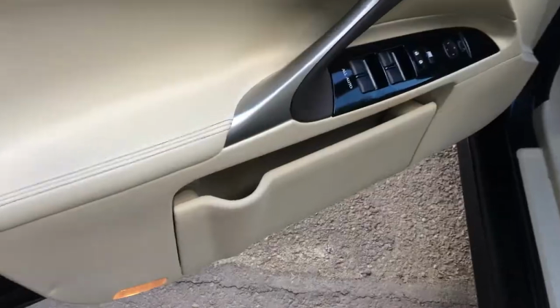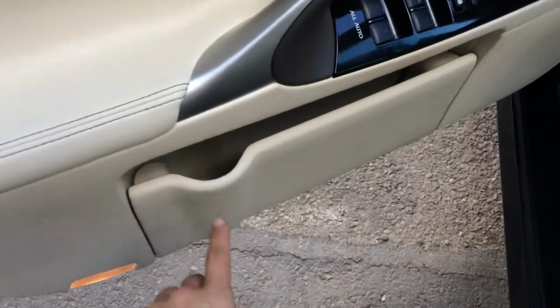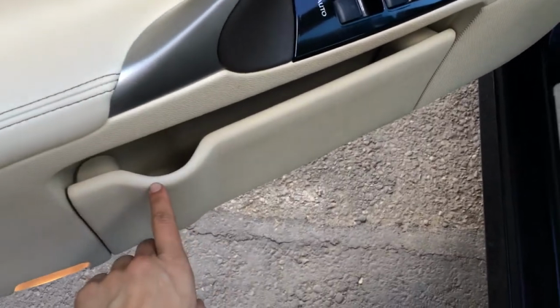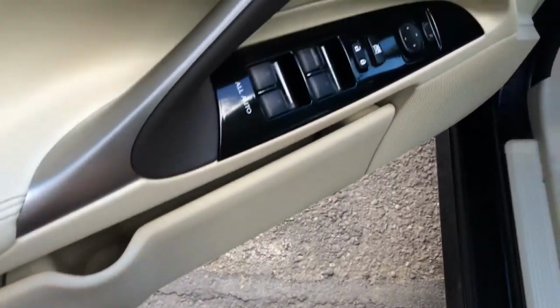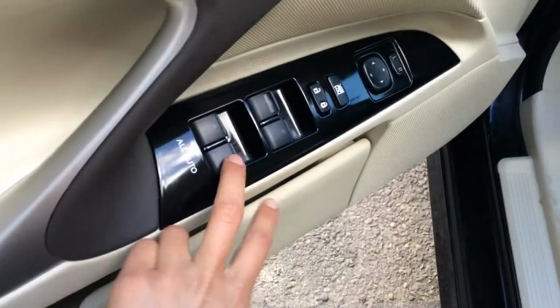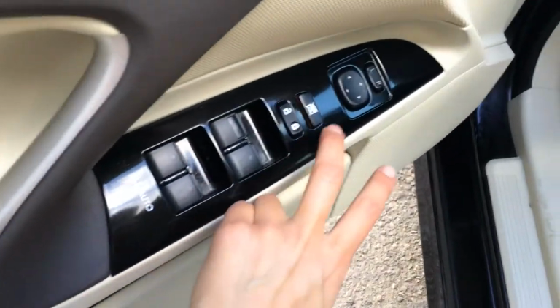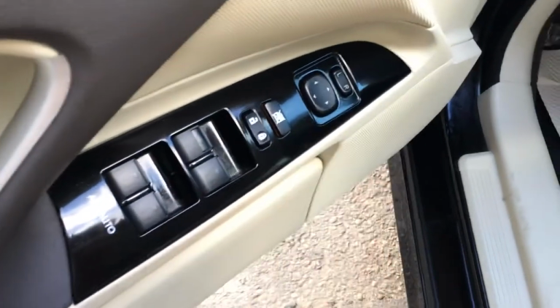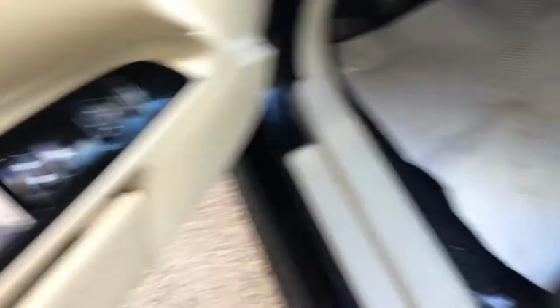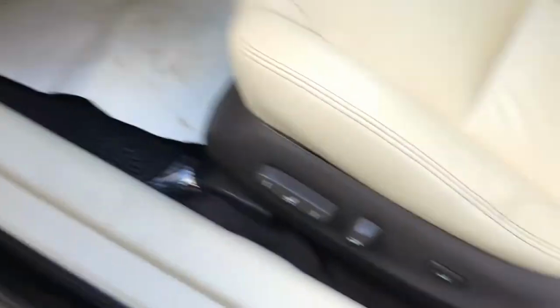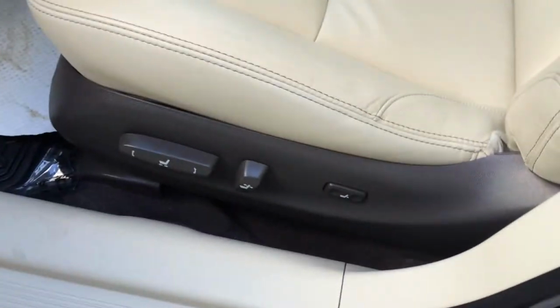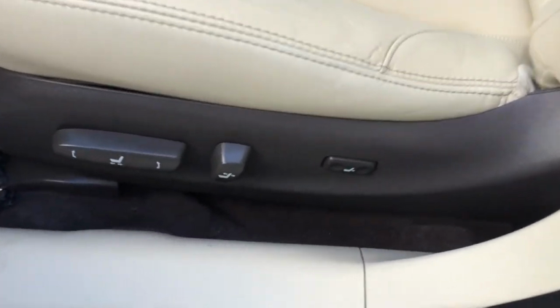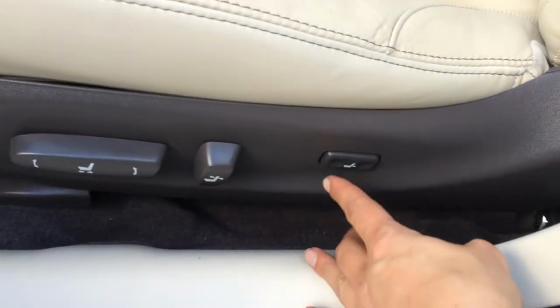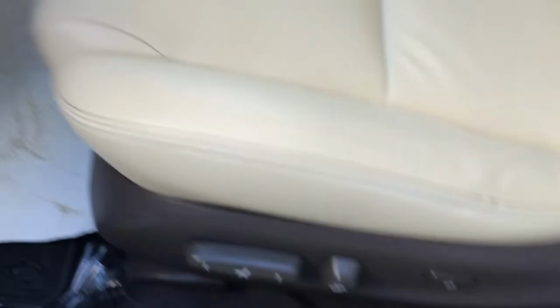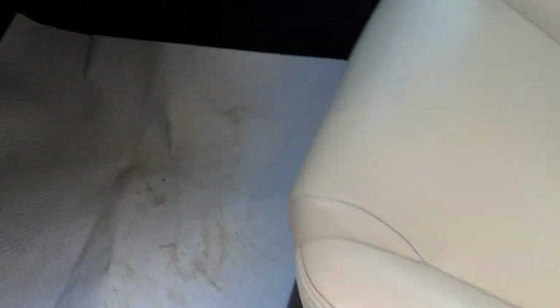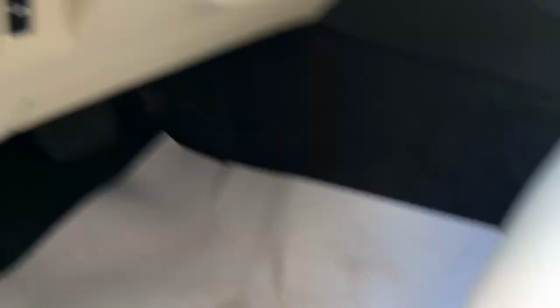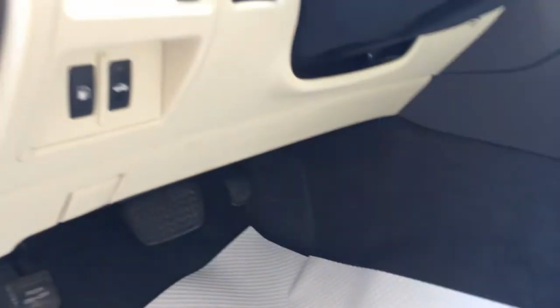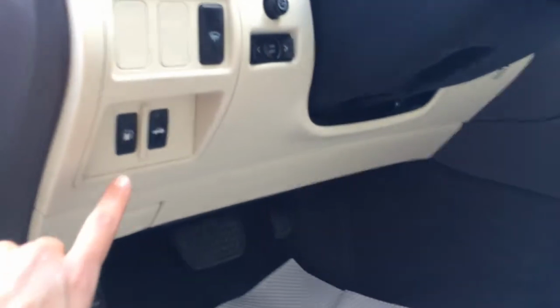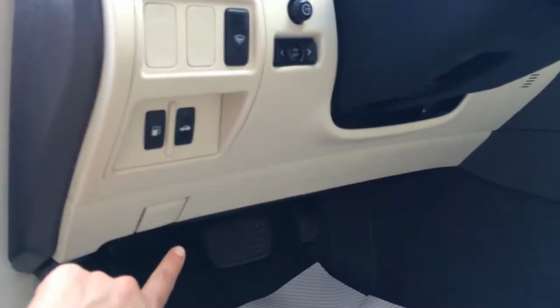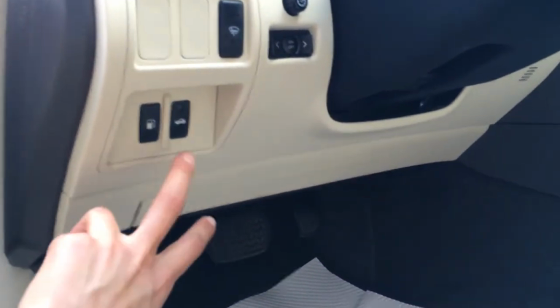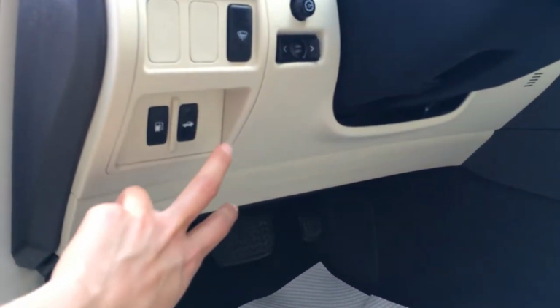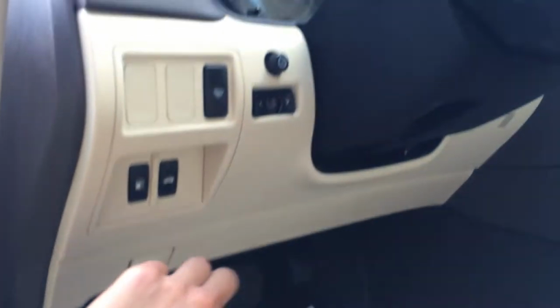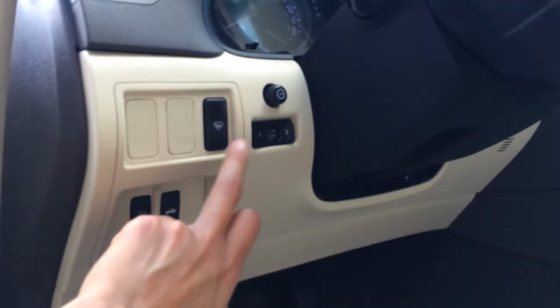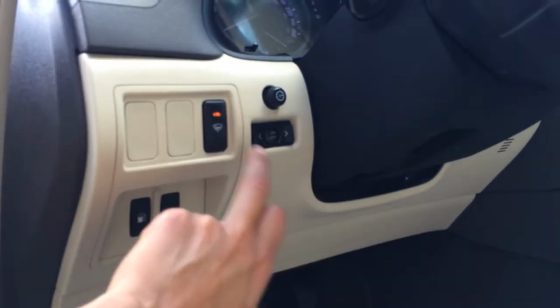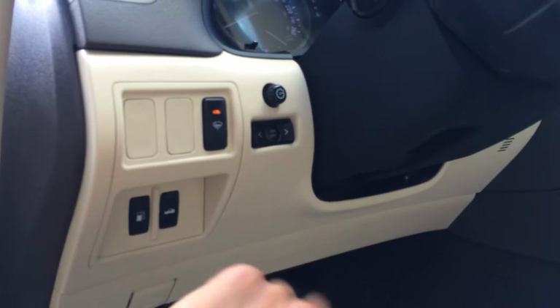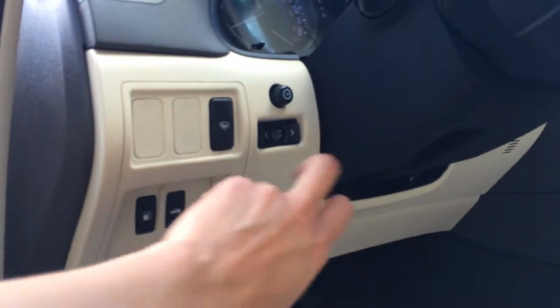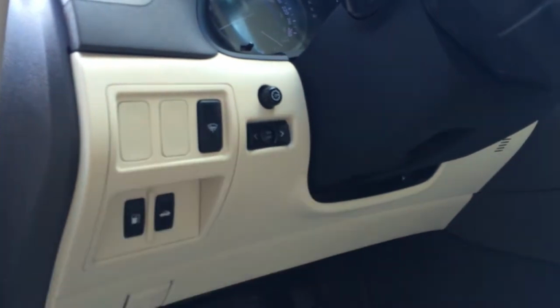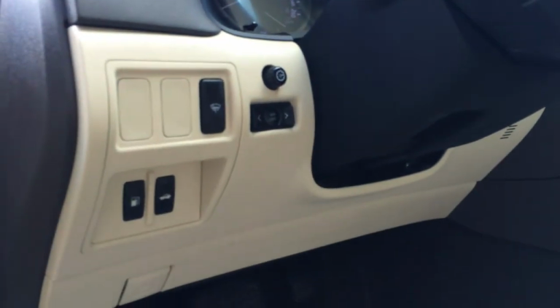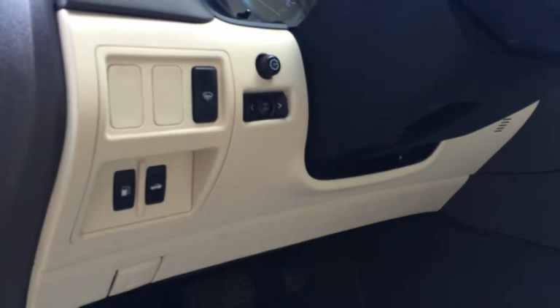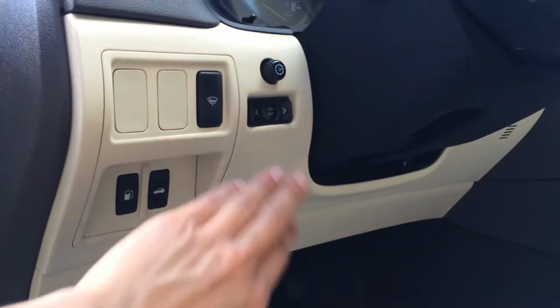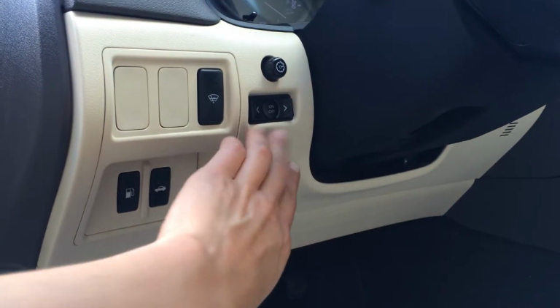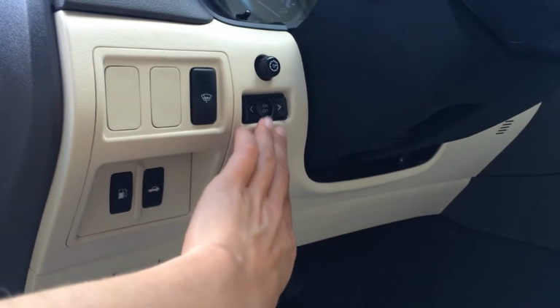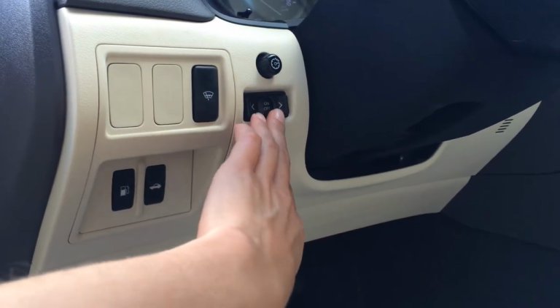Door opening side pockets, powered windows, locks and side mirrors. Power adjustable front seats — they both have lumbar supports. Hood release, gas cap and trunk release, windshield wiper, de-icer, dashboard lights. And then these buttons right here are for your dashboard.